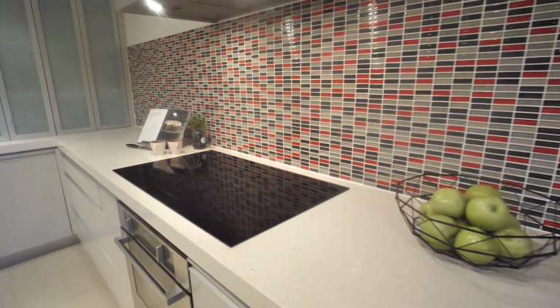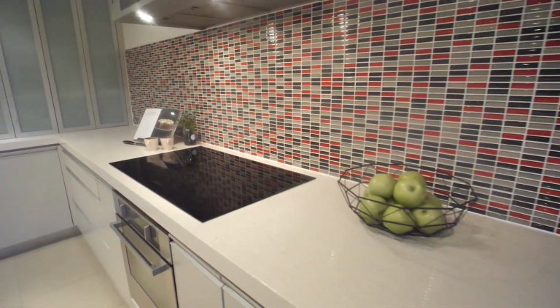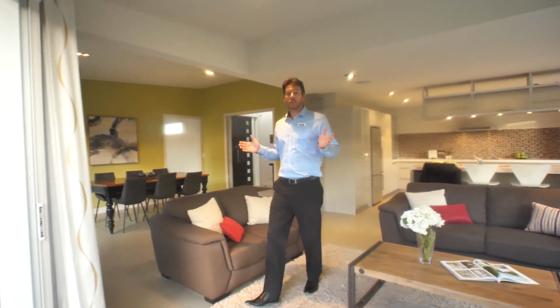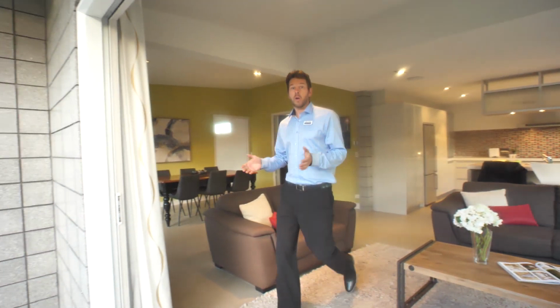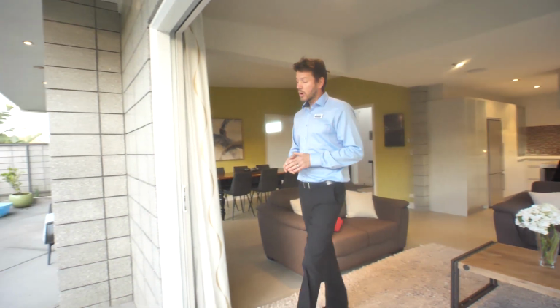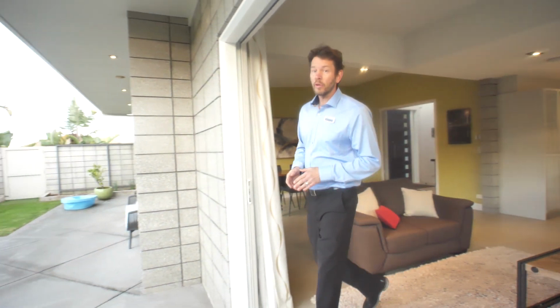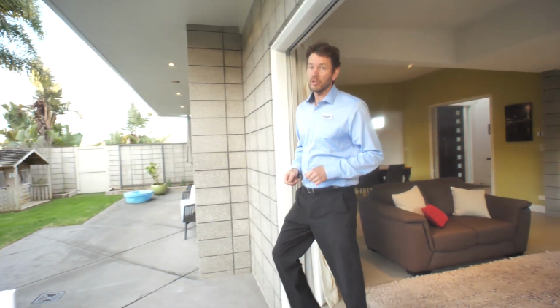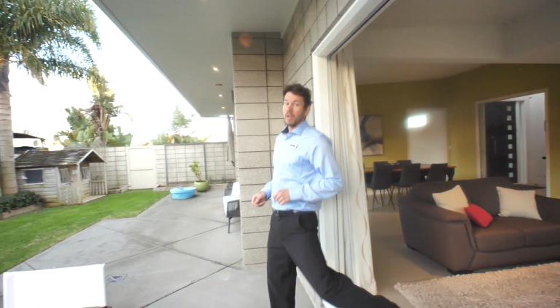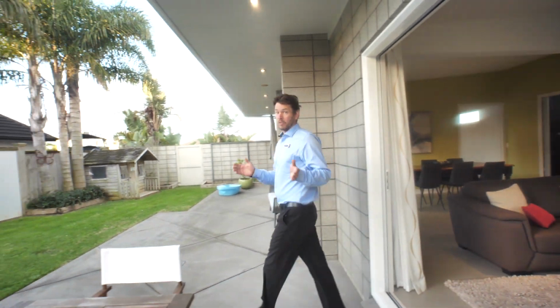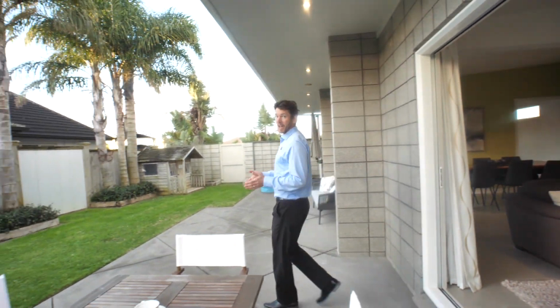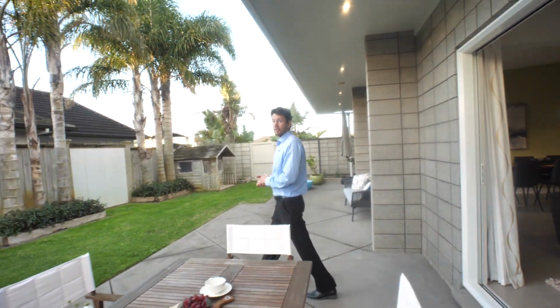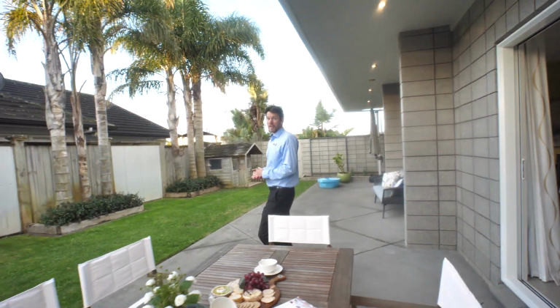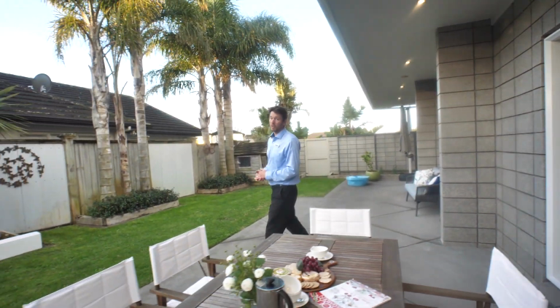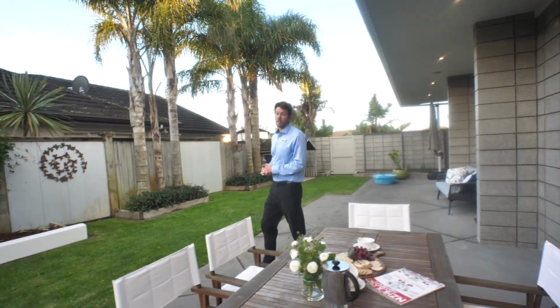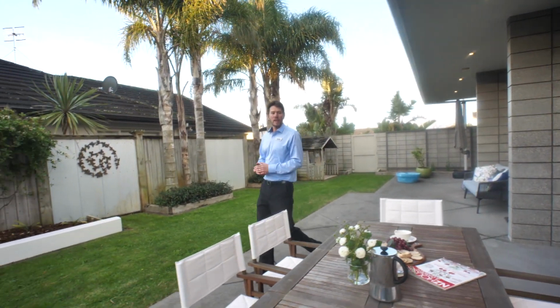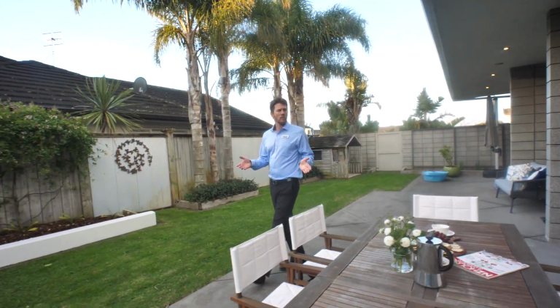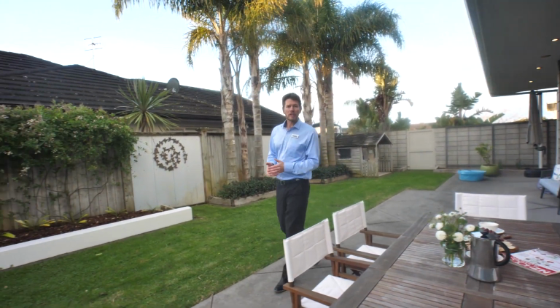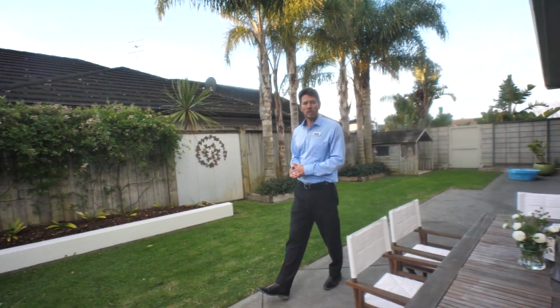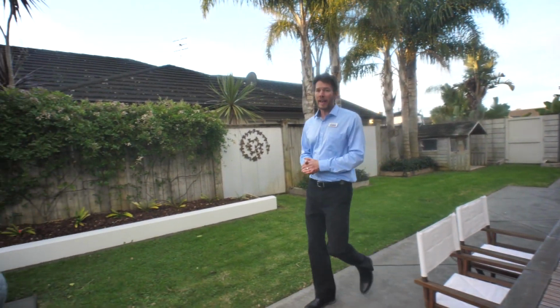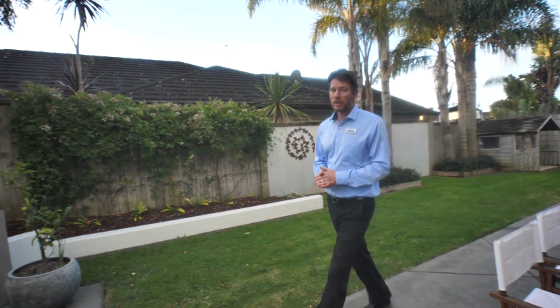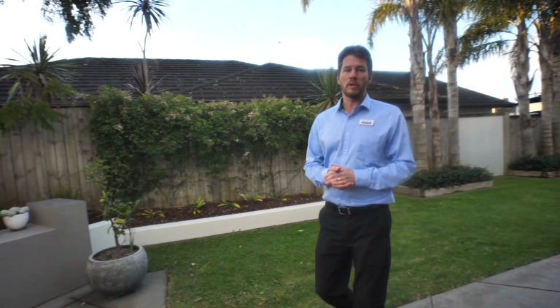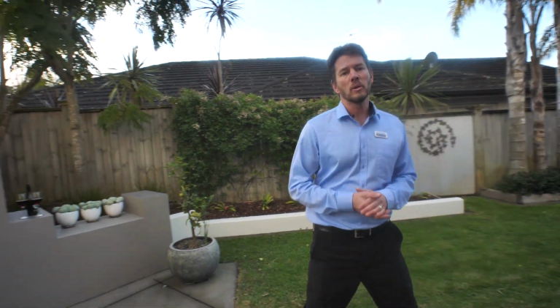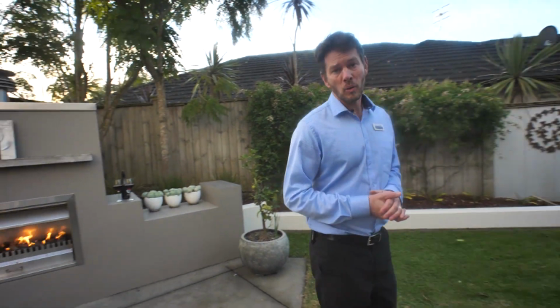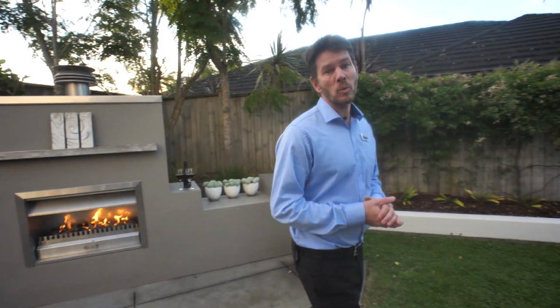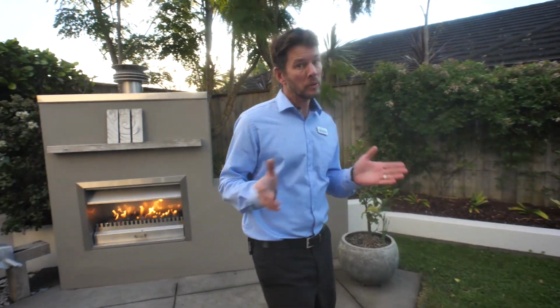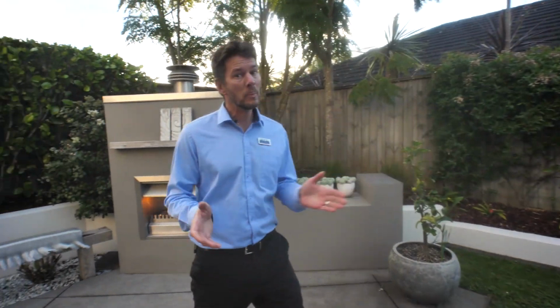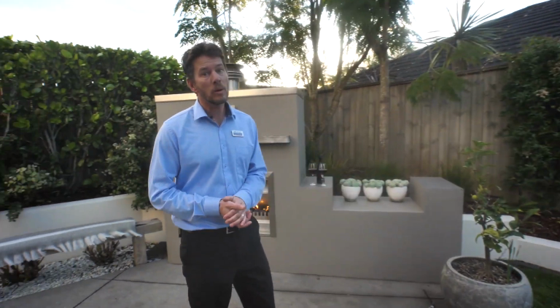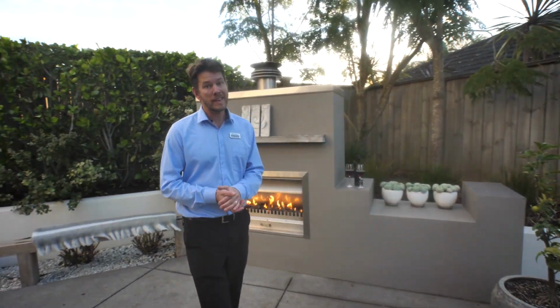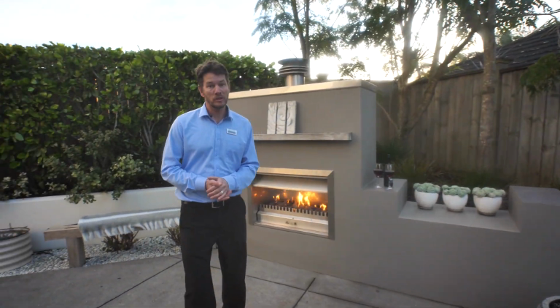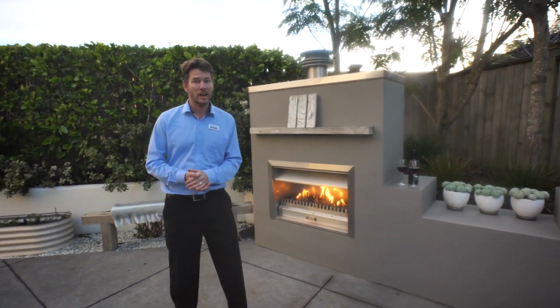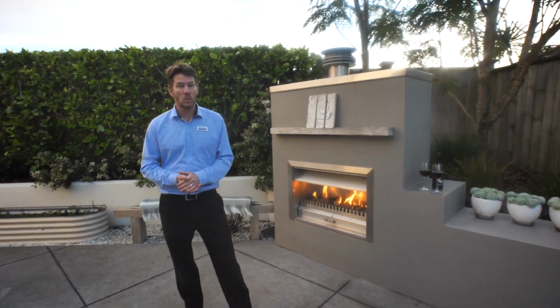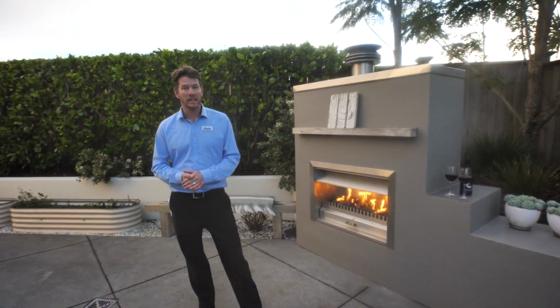This former Jalcon show home has so much more for us to show you. It is best to come and see it first hand to really get a feel. However, if you're looking for the ordinary, it's probably not the one for you. Otherwise, we hope to see you at the open home and thank you for taking the time to watch our video.